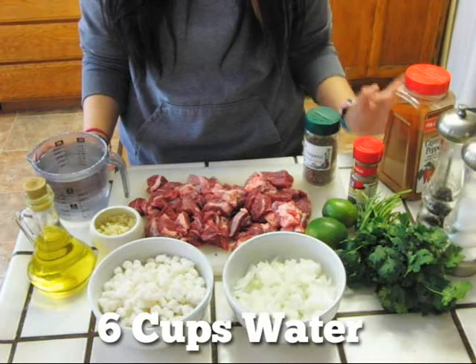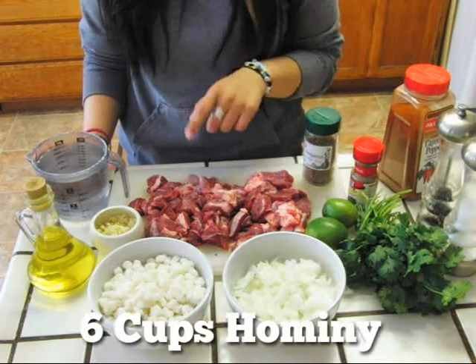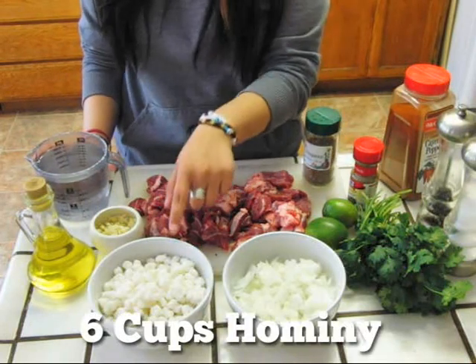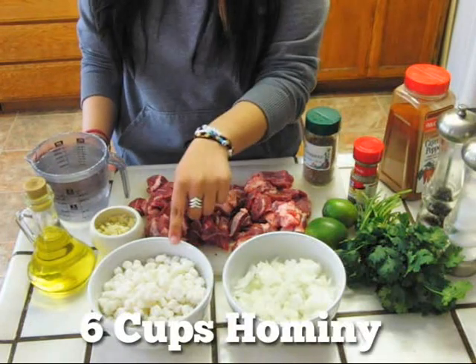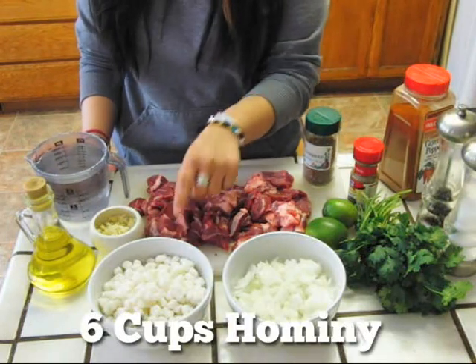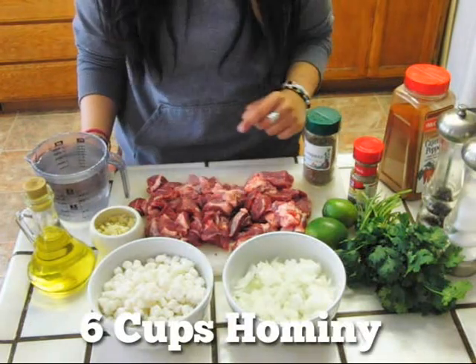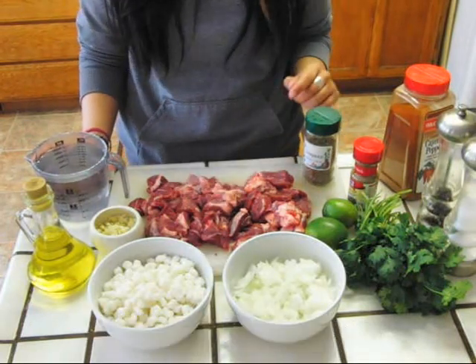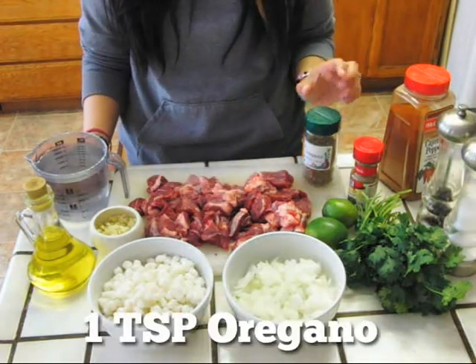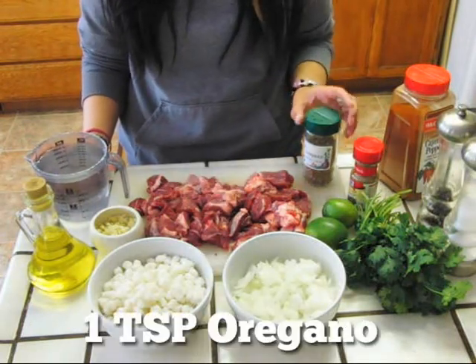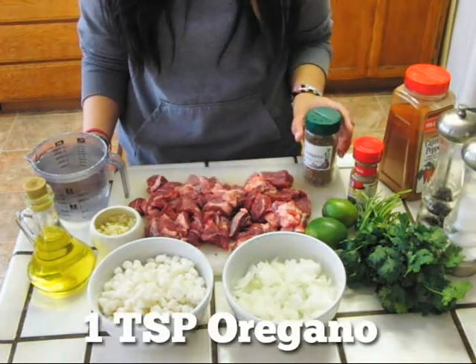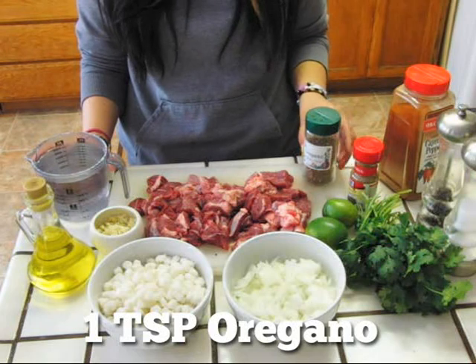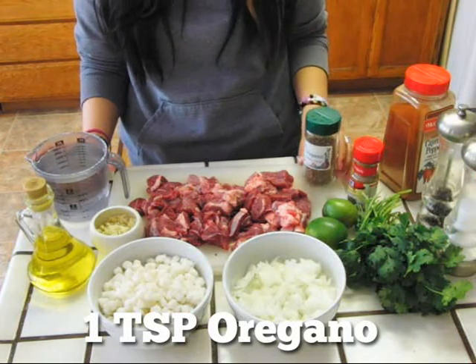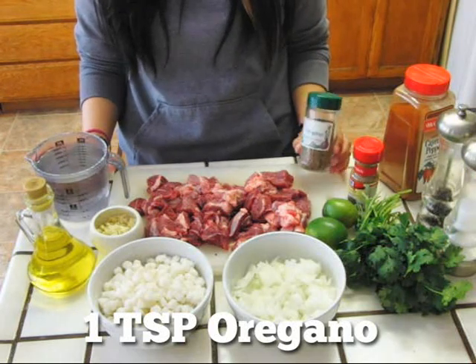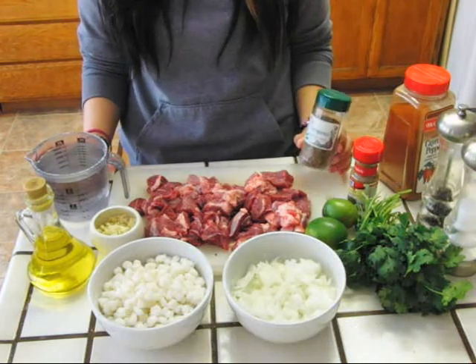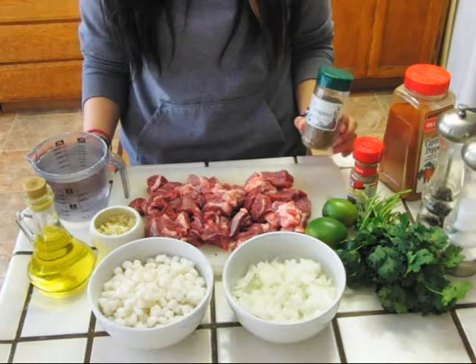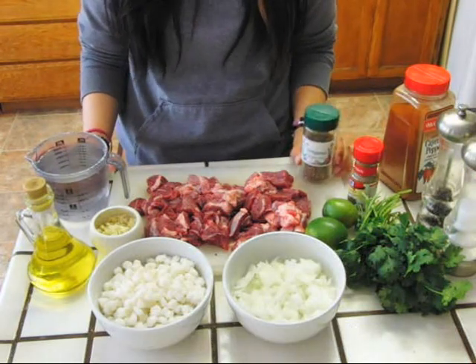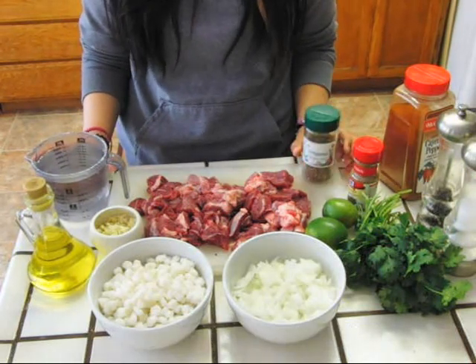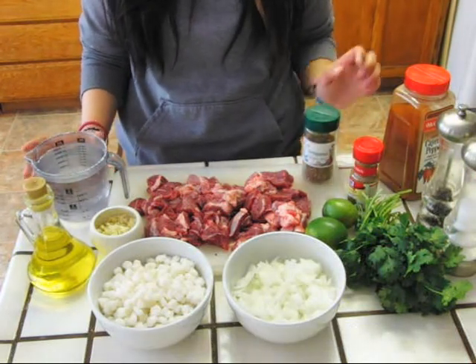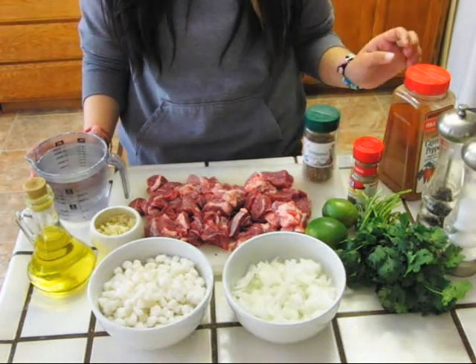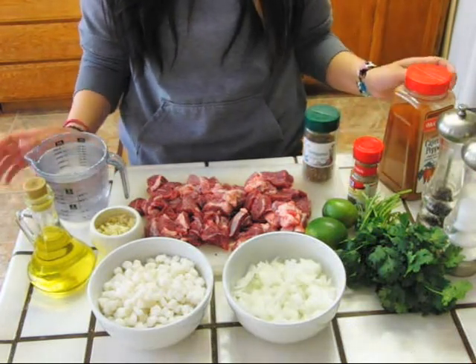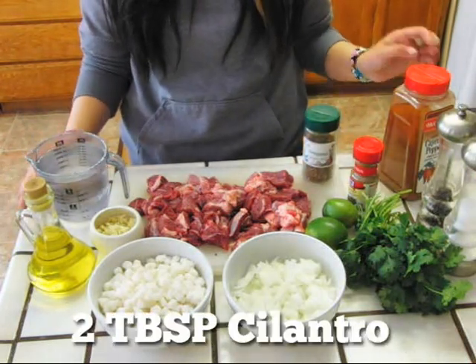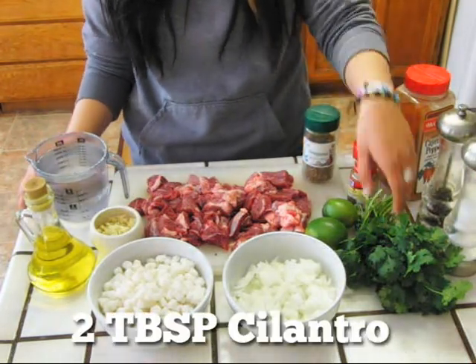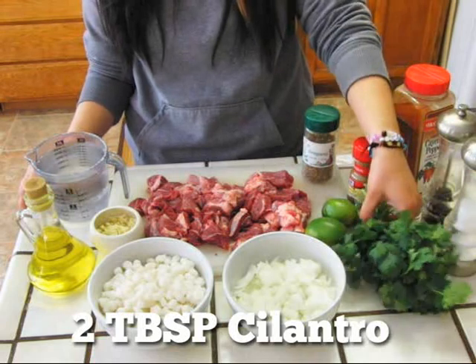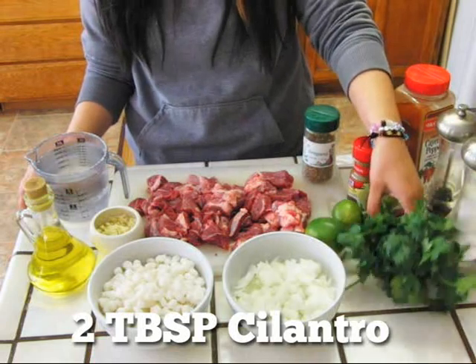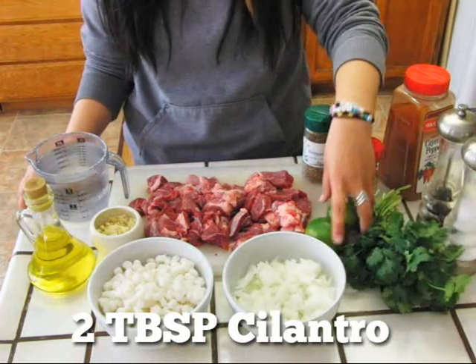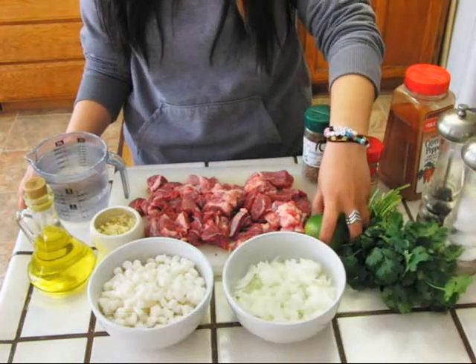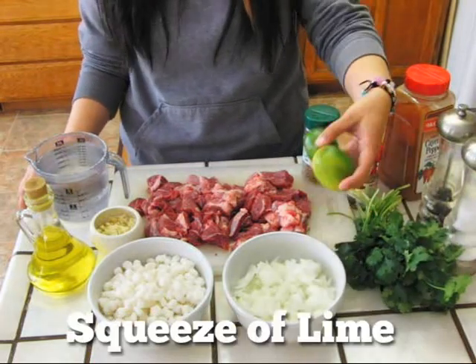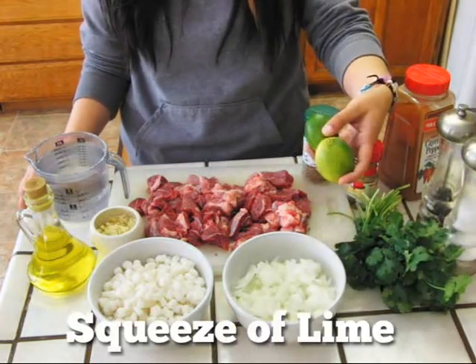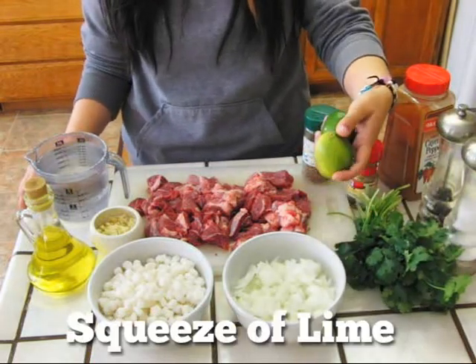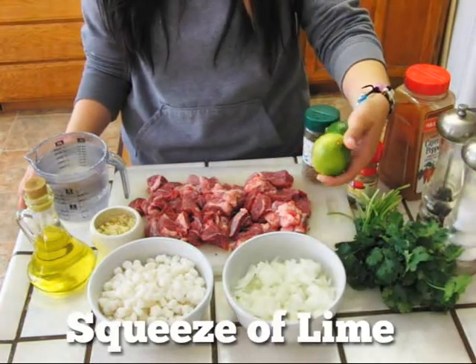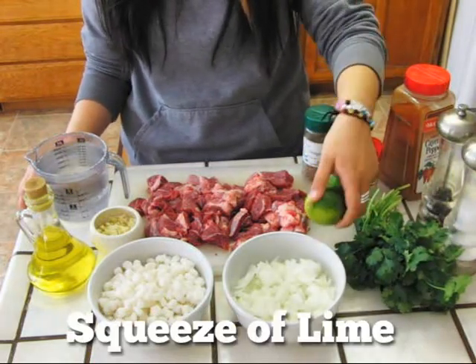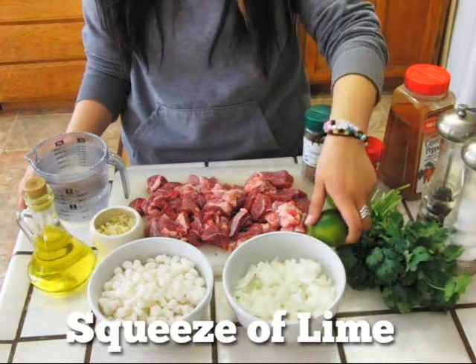Six cups hominy drained, one teaspoon dried oregano, two tablespoons chopped fresh cilantro, and you could add lime for flavor.